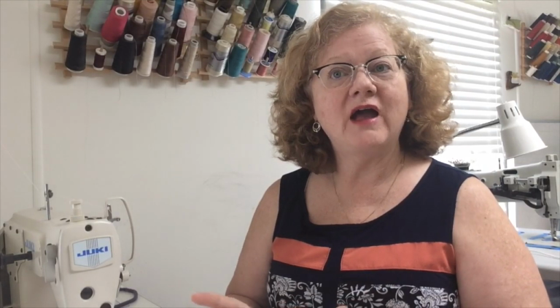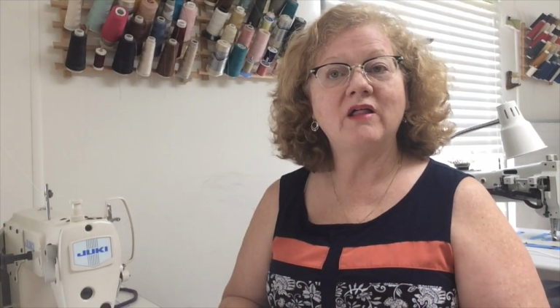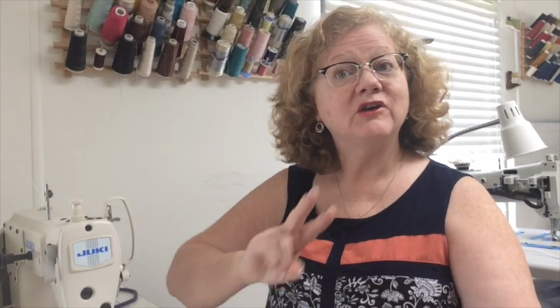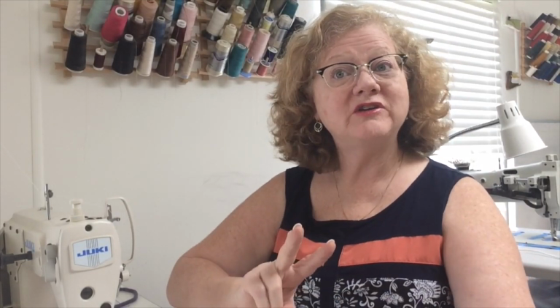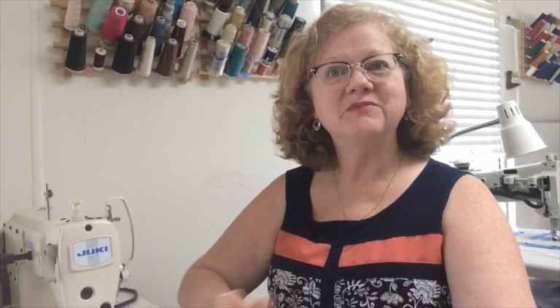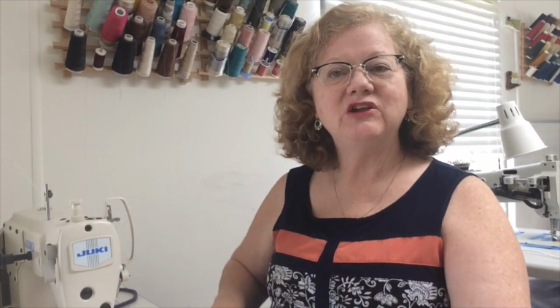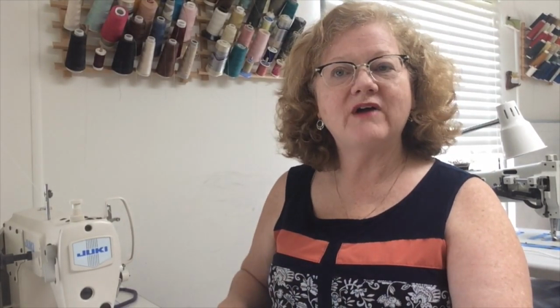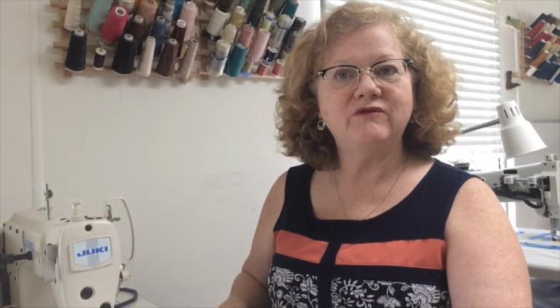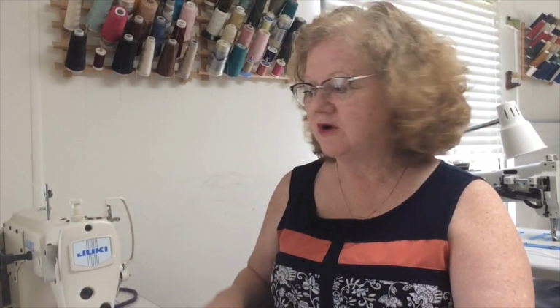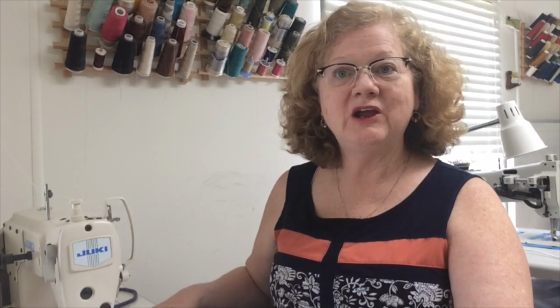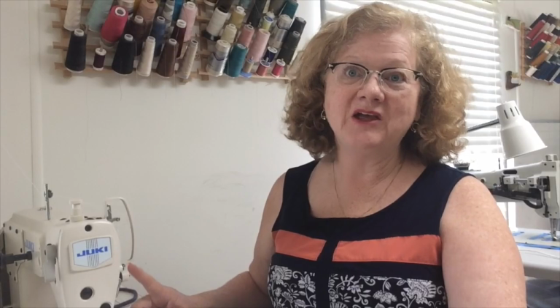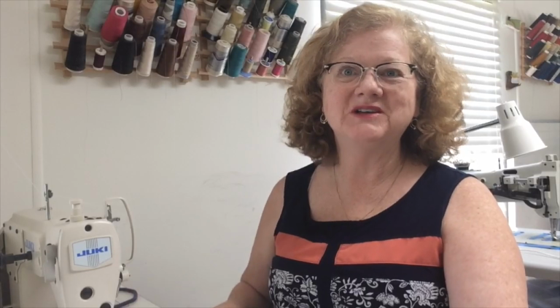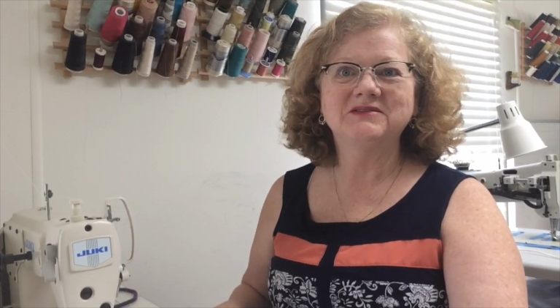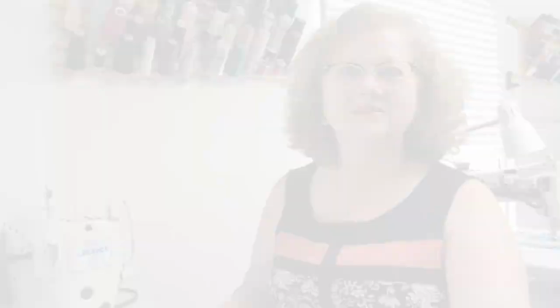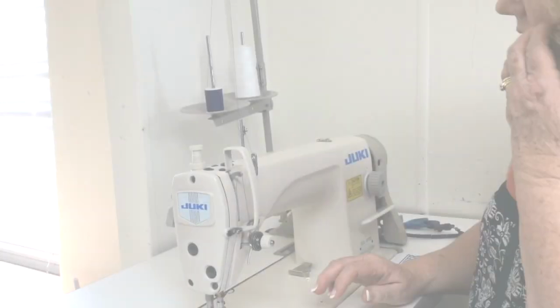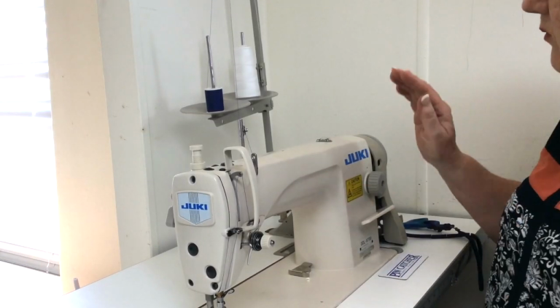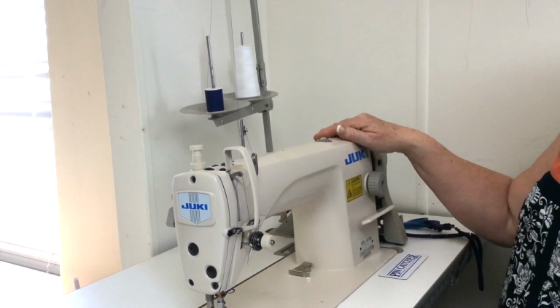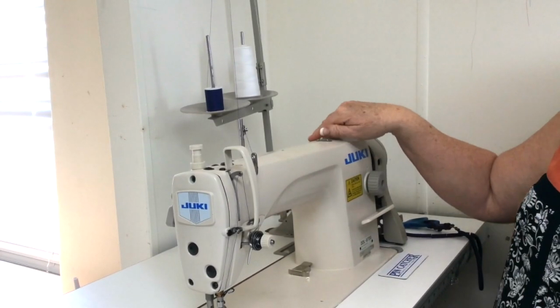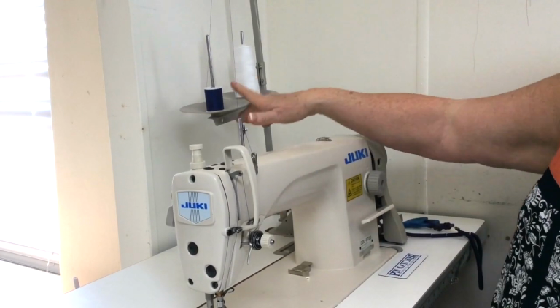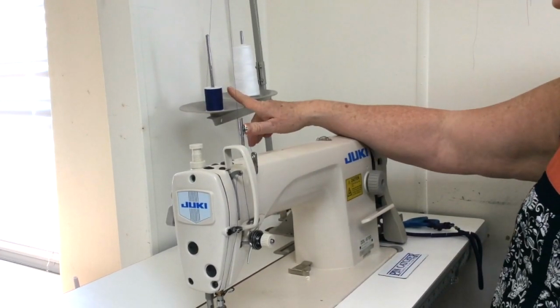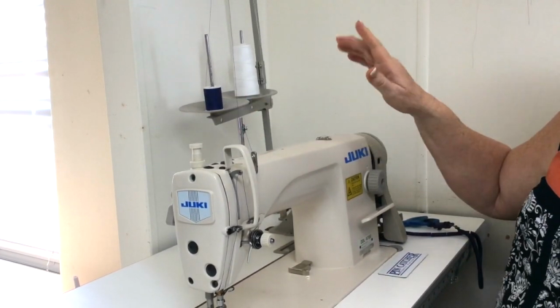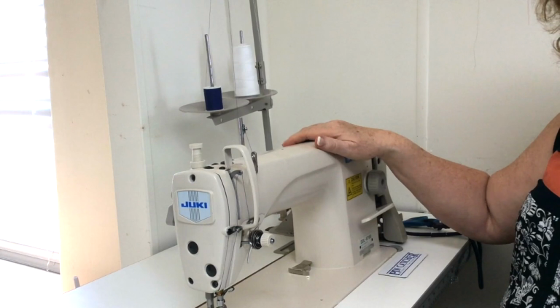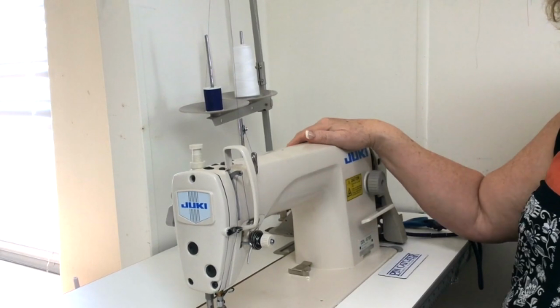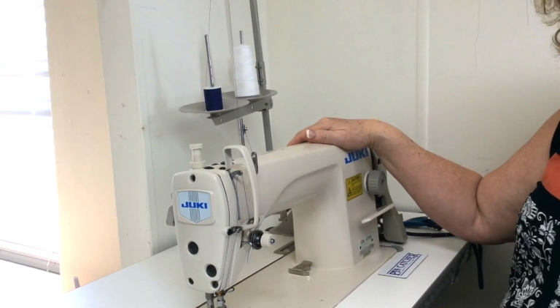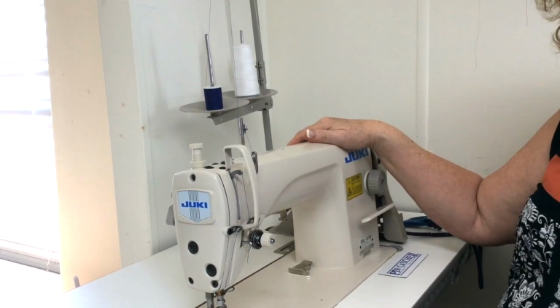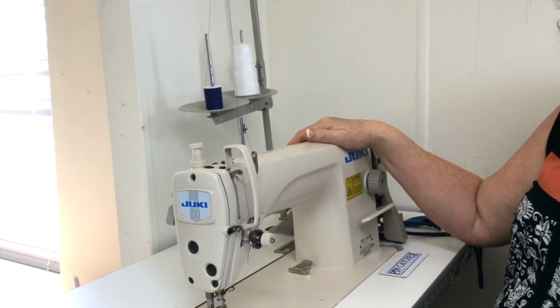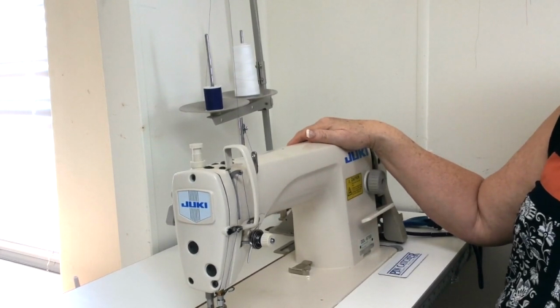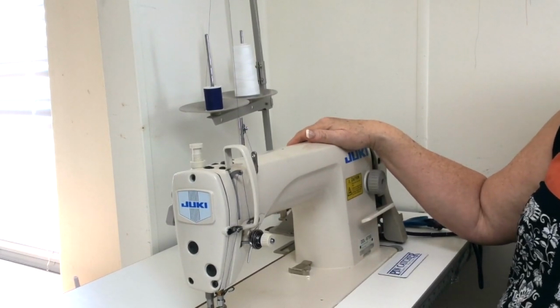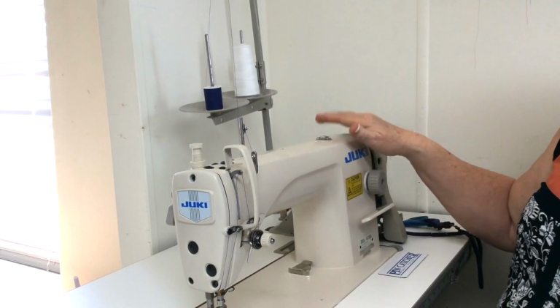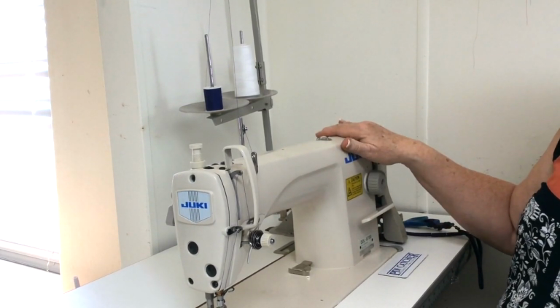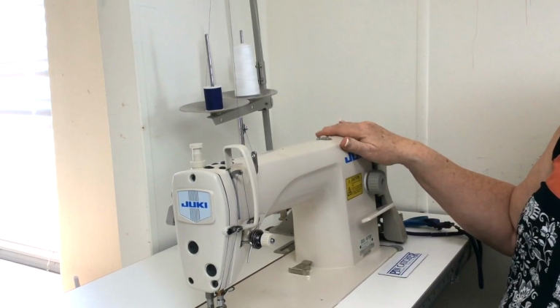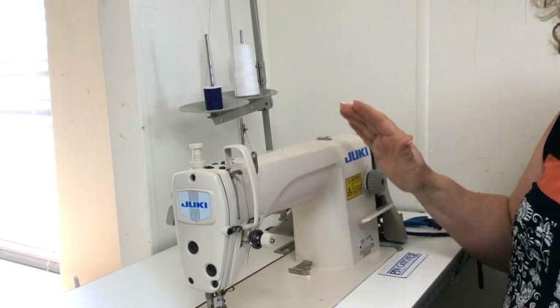So I'm going to show you how to do that, as well as two other tips that you will find beneficial right here at your machine. I am going to be changing the thread on my Juki industrial machine, but as I mentioned earlier, this technique may be used for any machine.